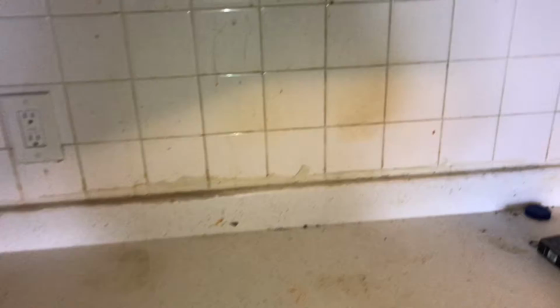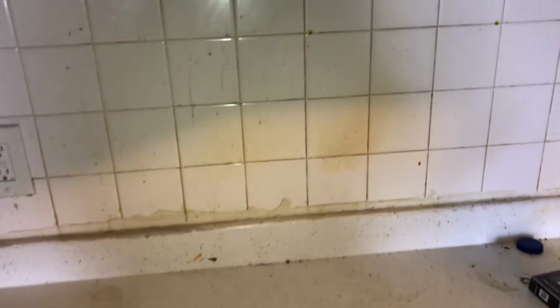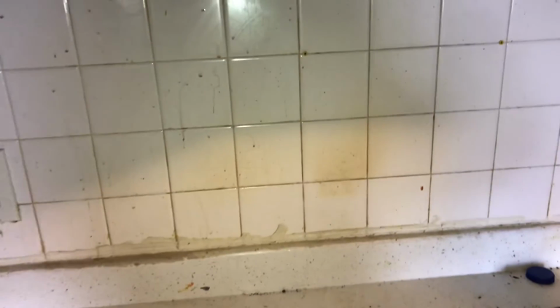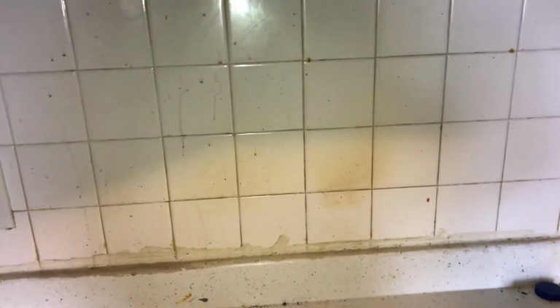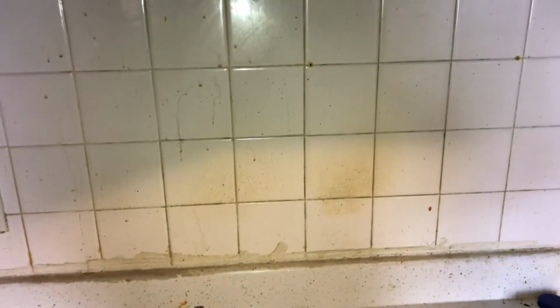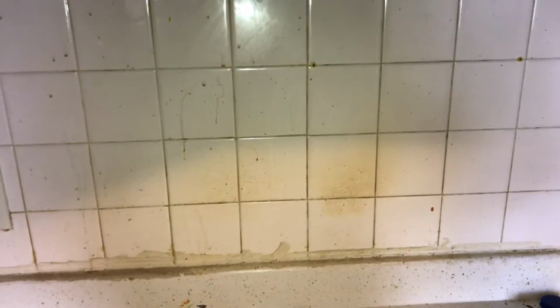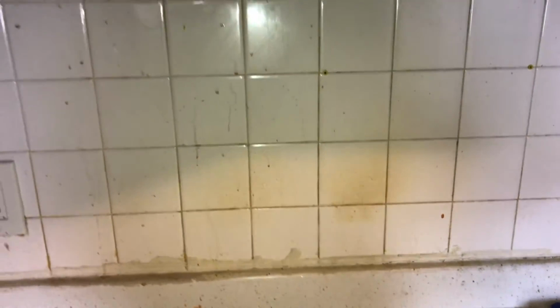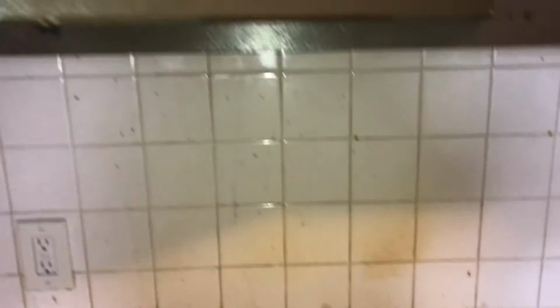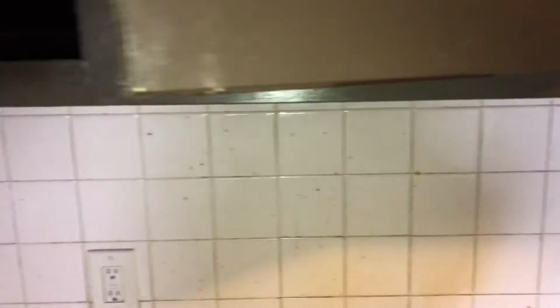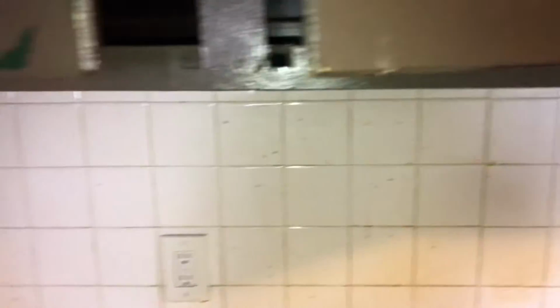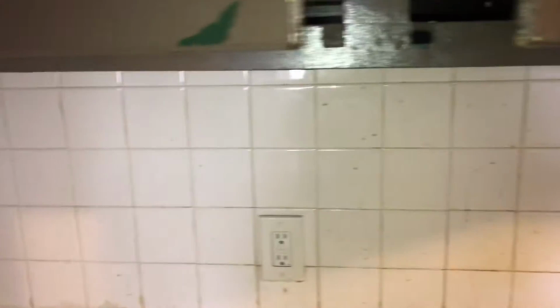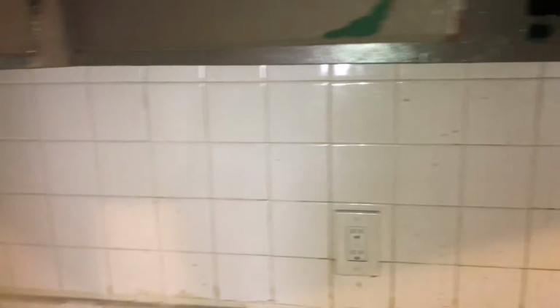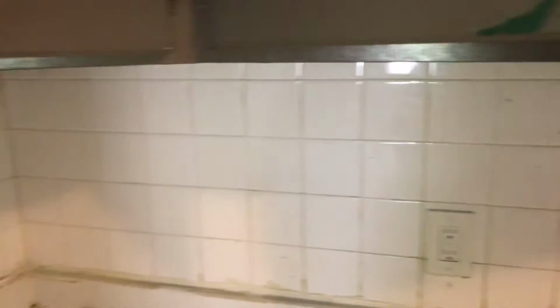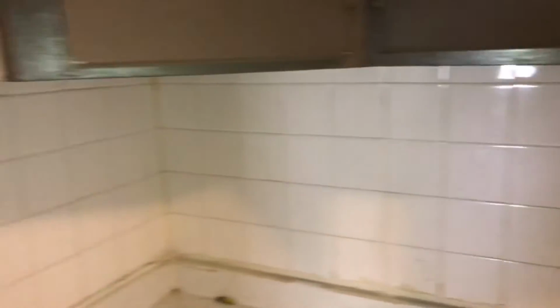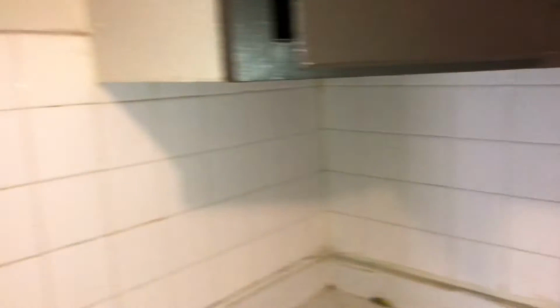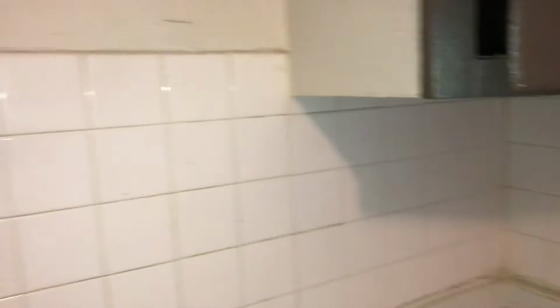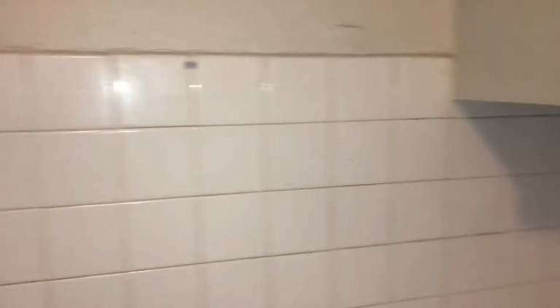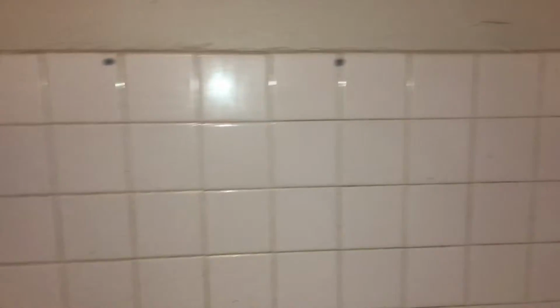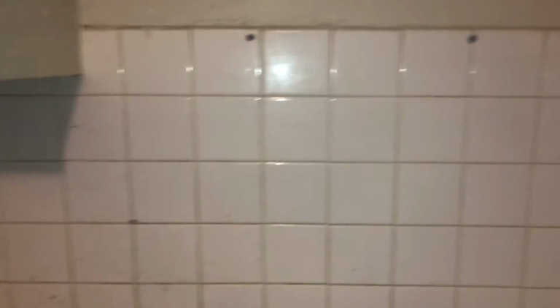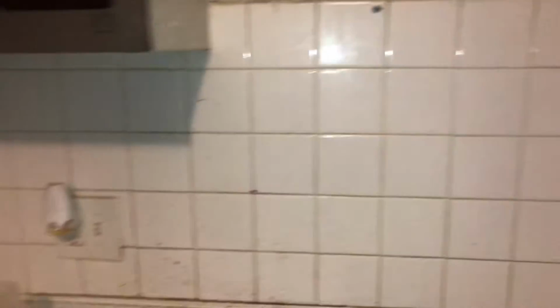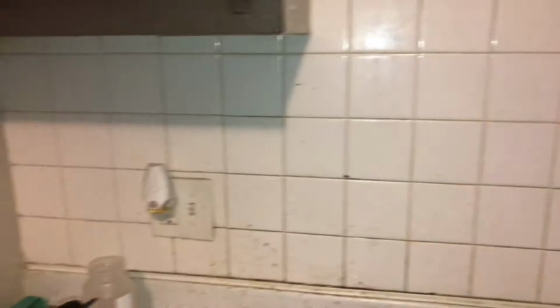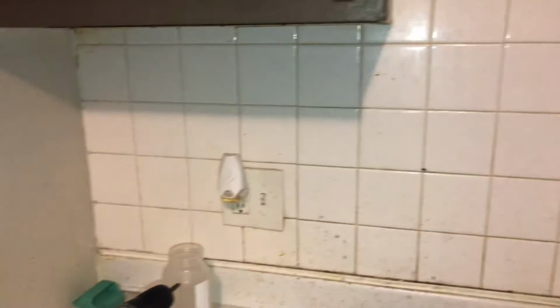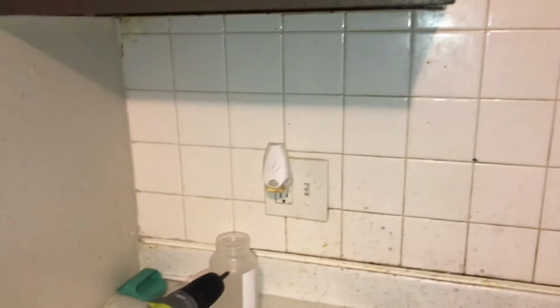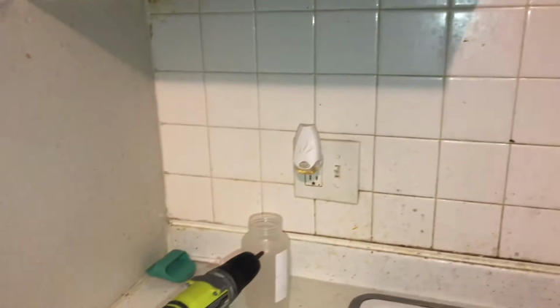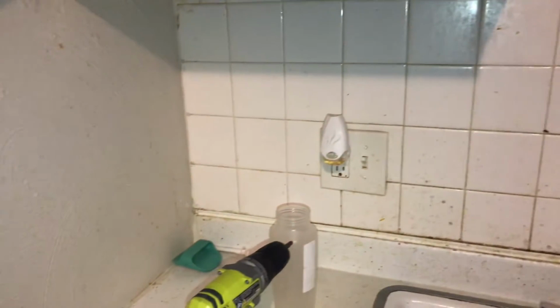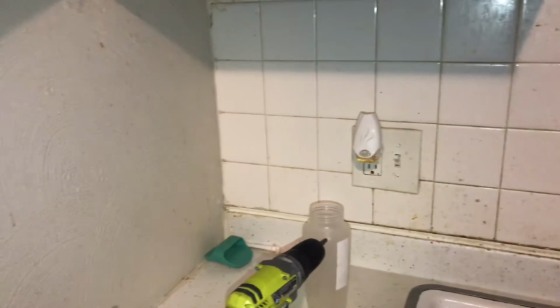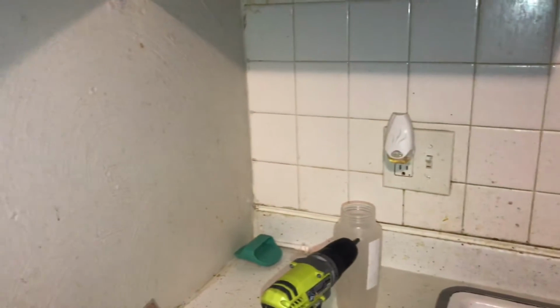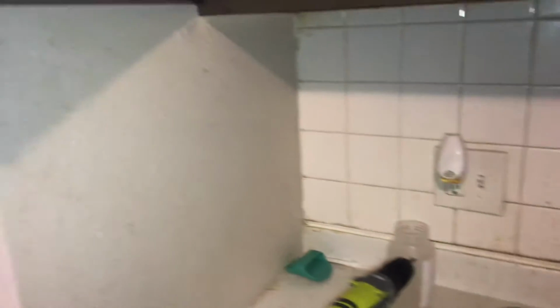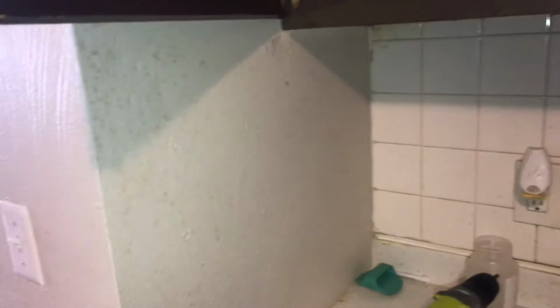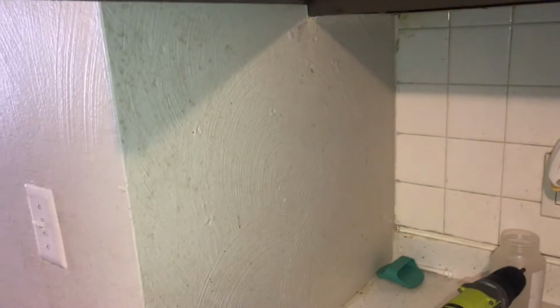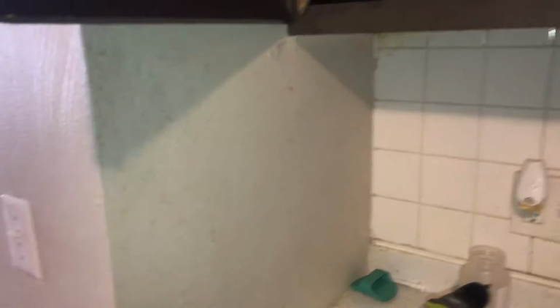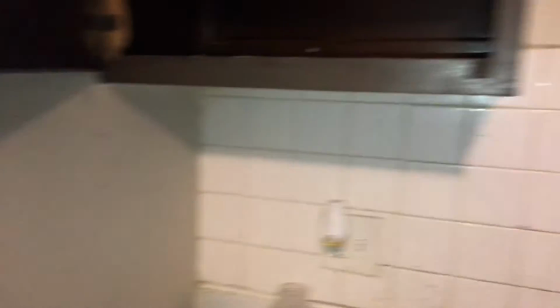Backsplash needs a good cleaning. All the outlet covers and switches in here need to be cleaned.